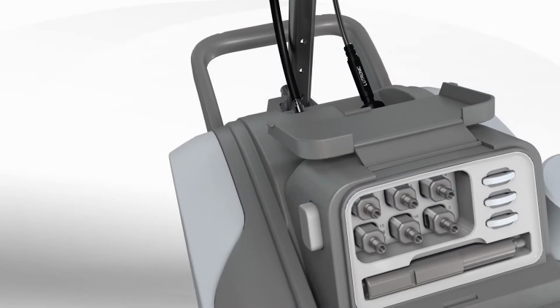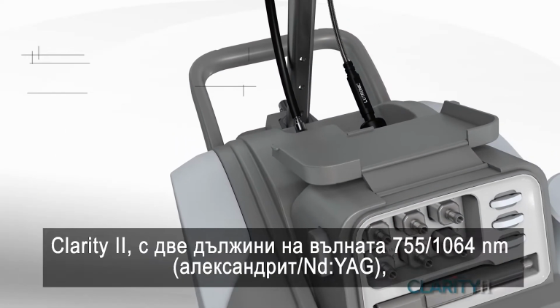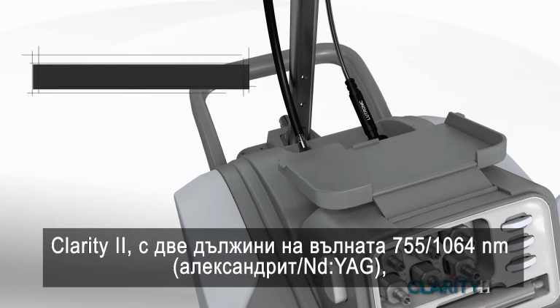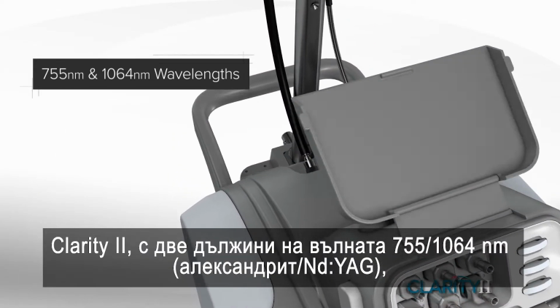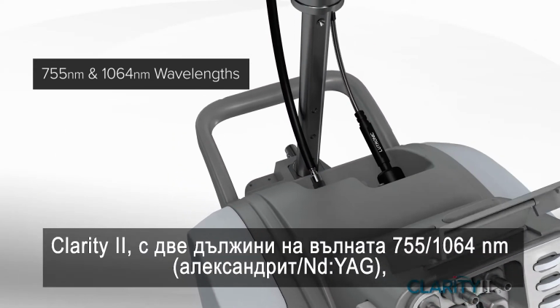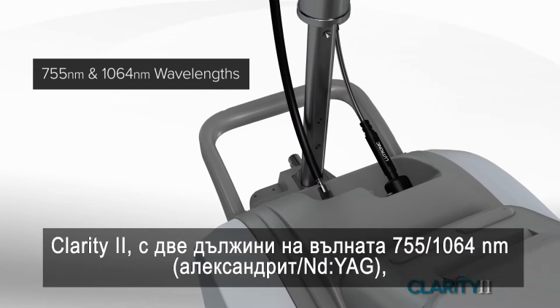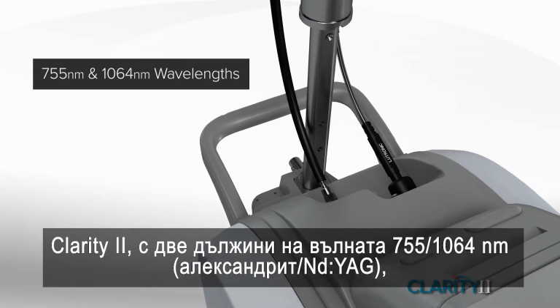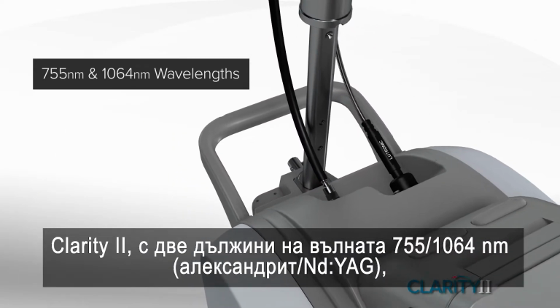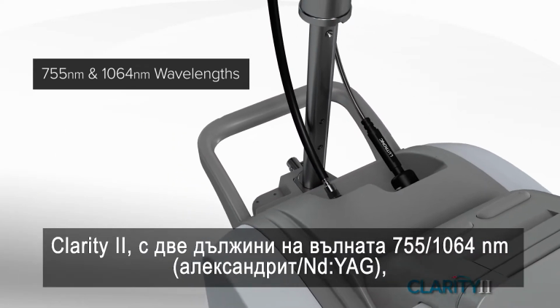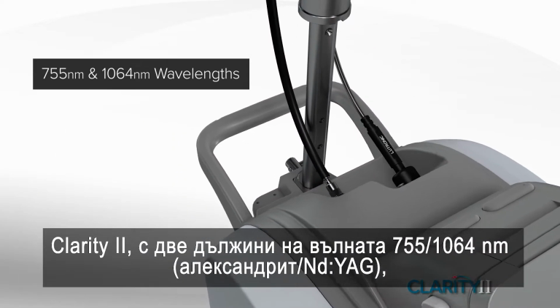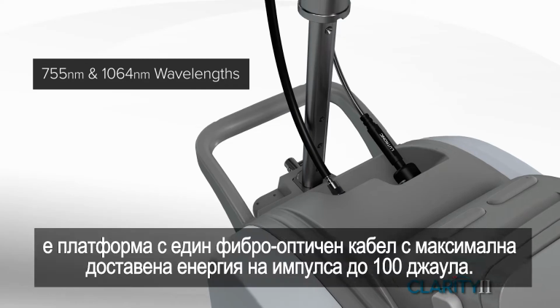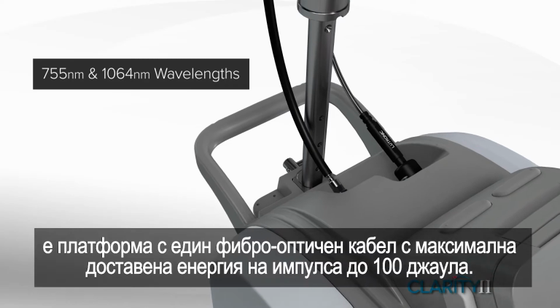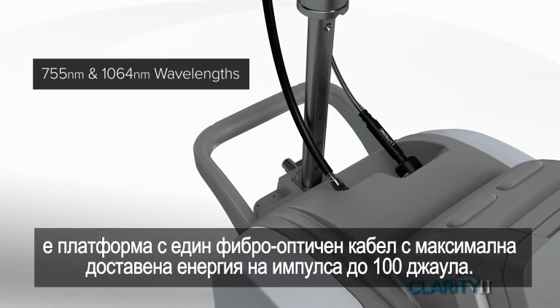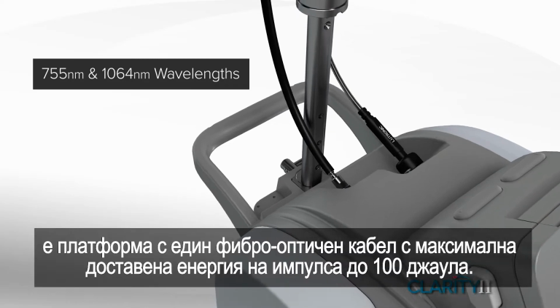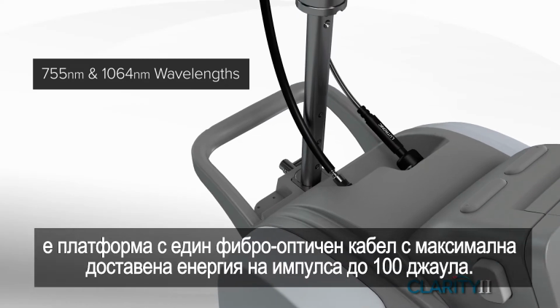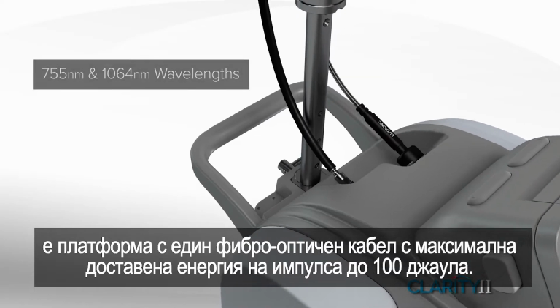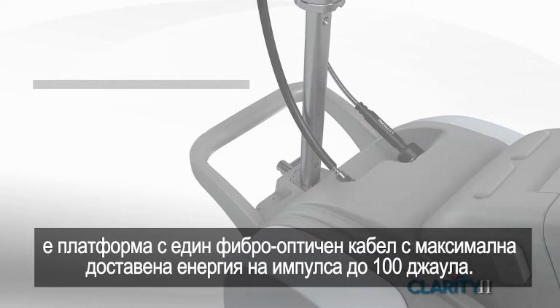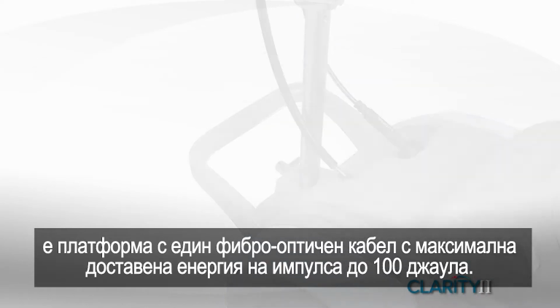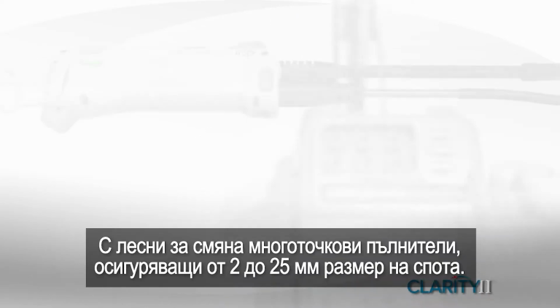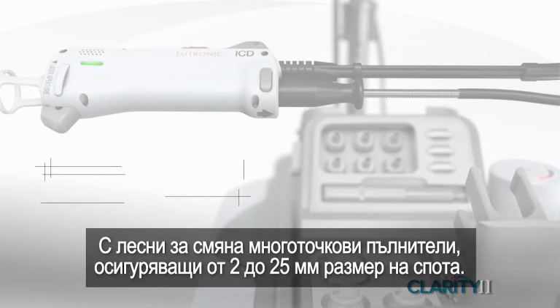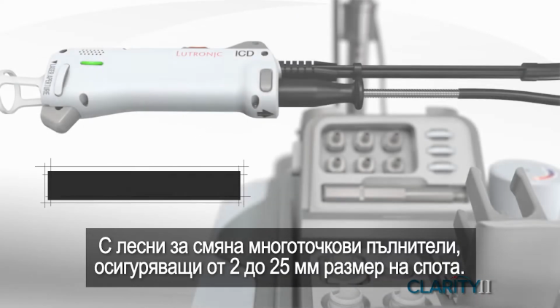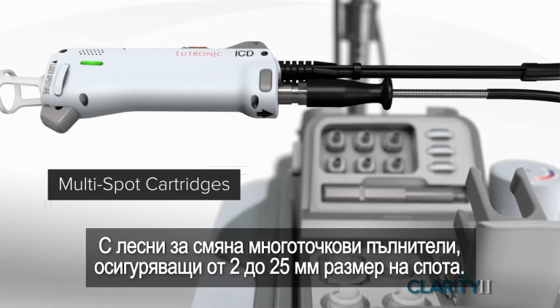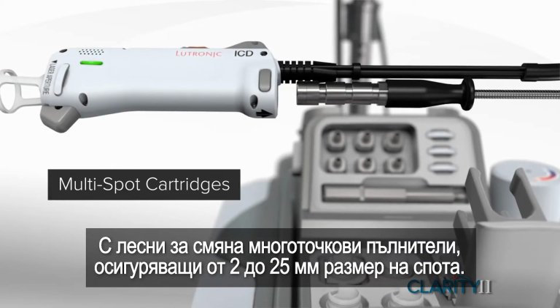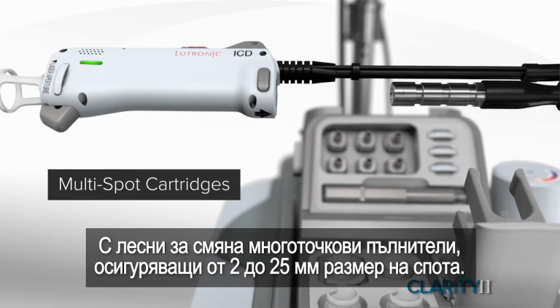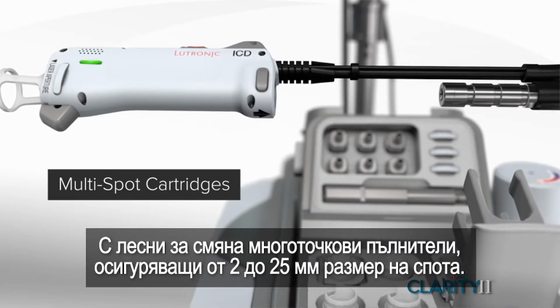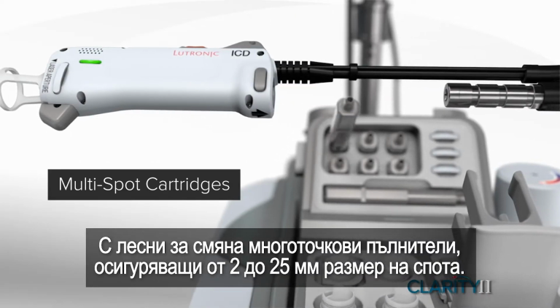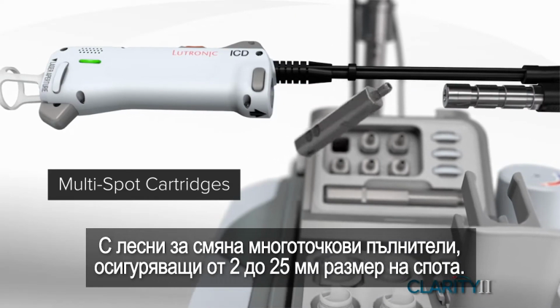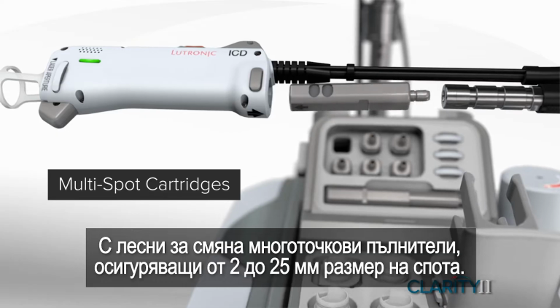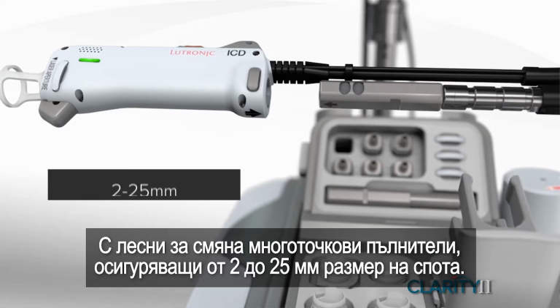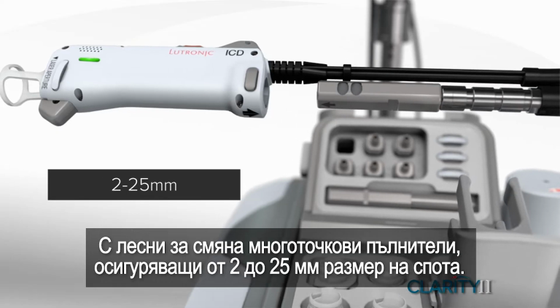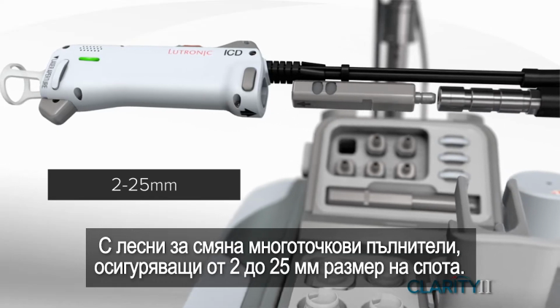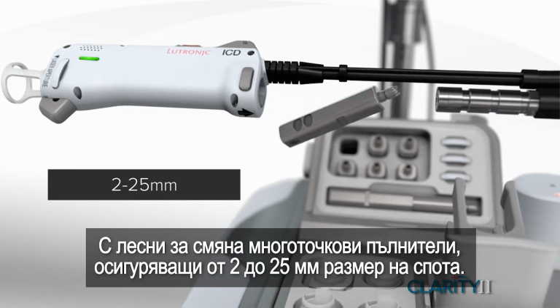Clarity 2's dual-wavelength single-fiber platform operates at up to 100 joules, with easy-to-change multi-spot cartridges ranging from 2 to 25 millimeters.